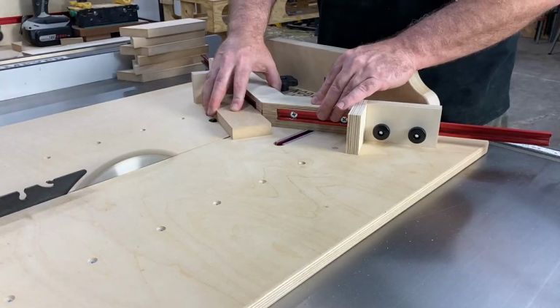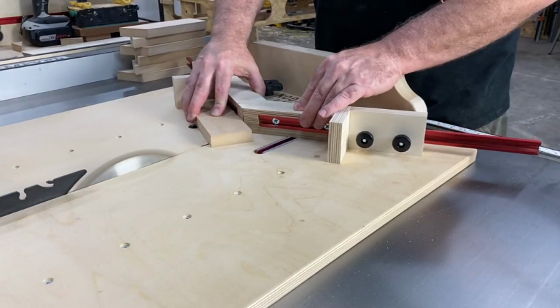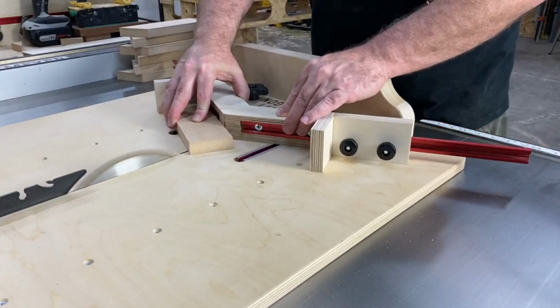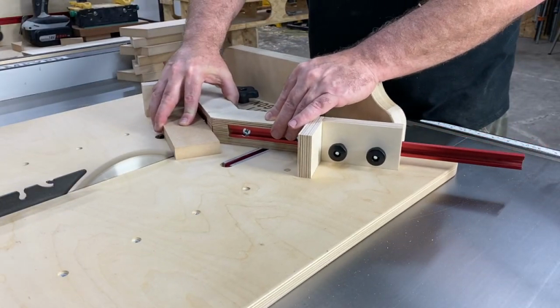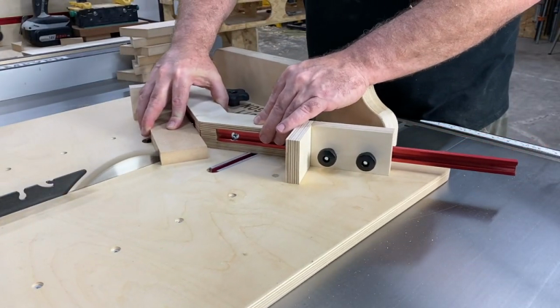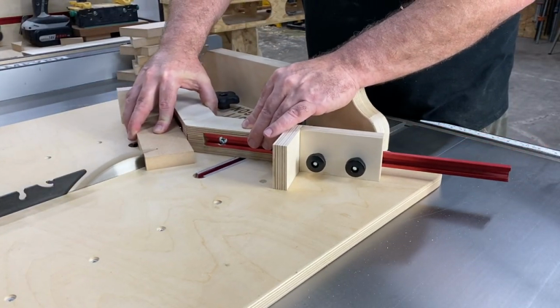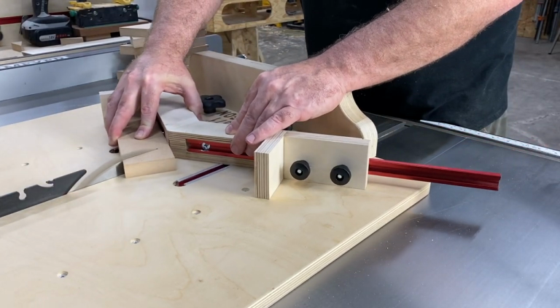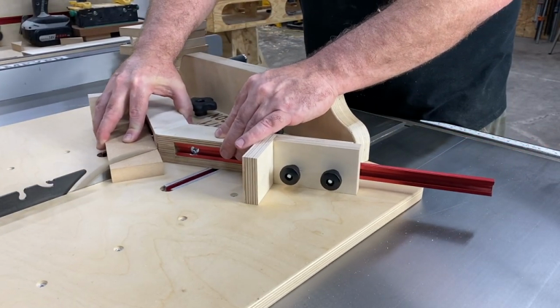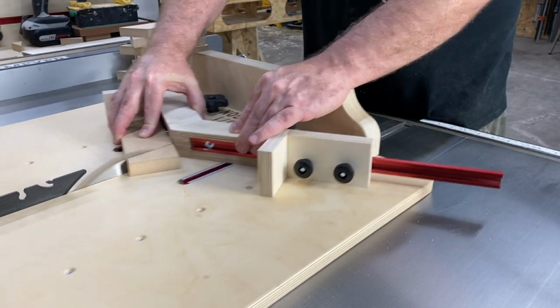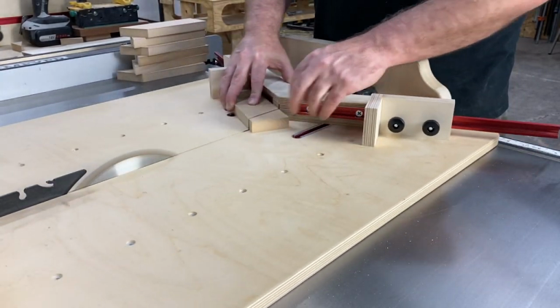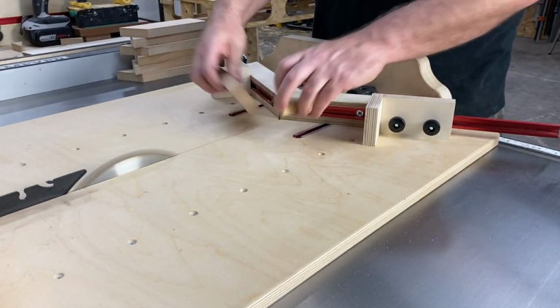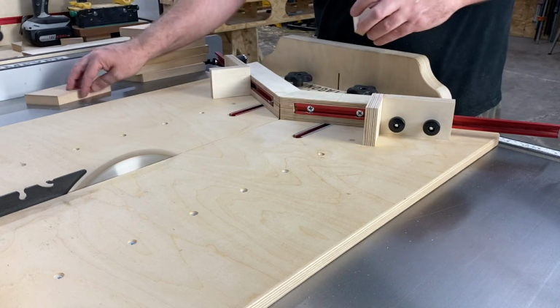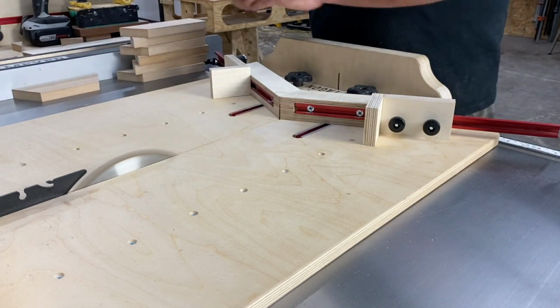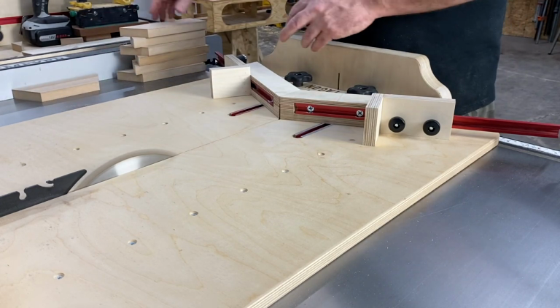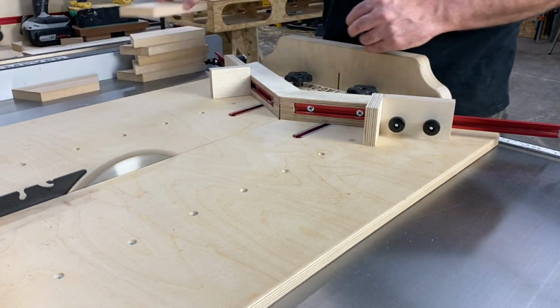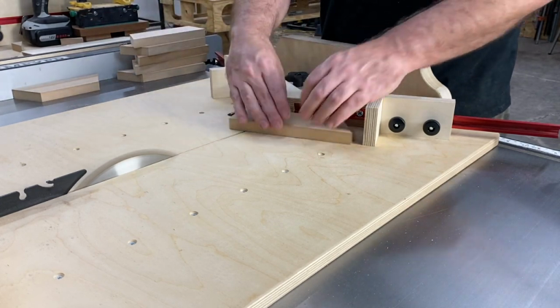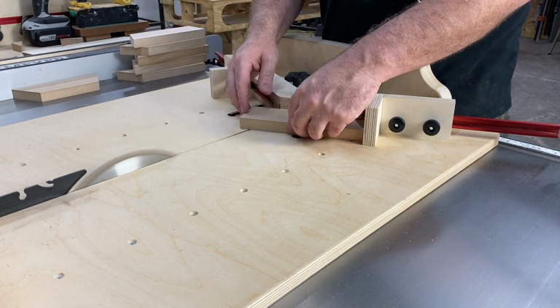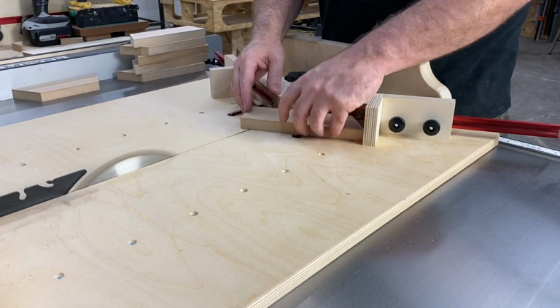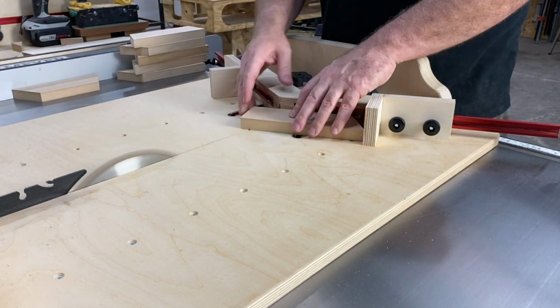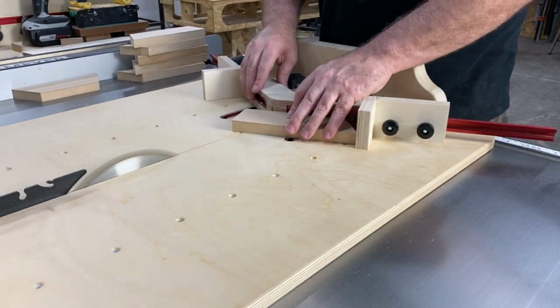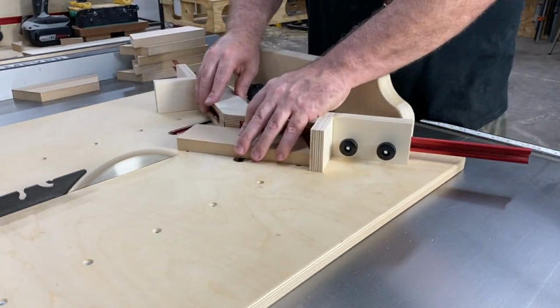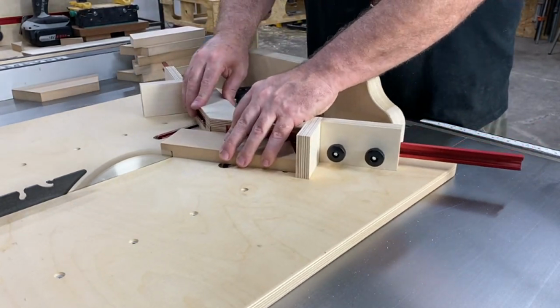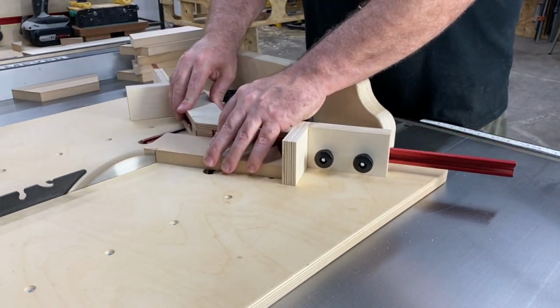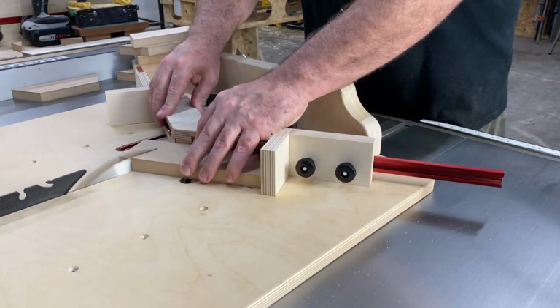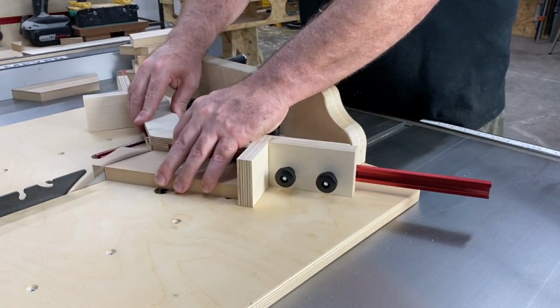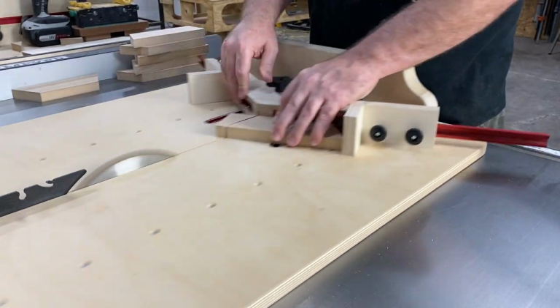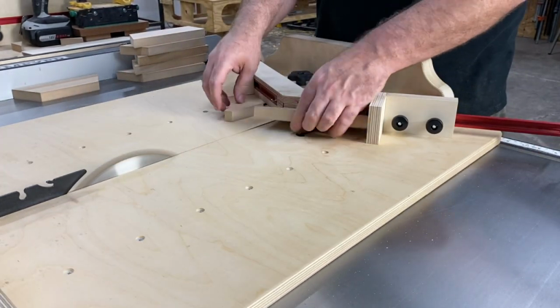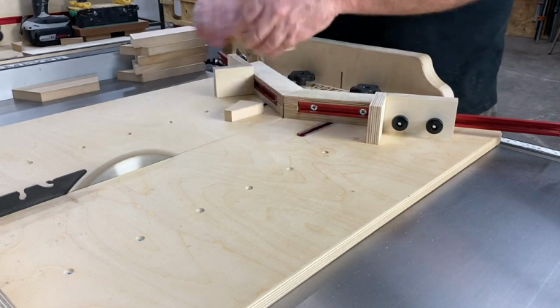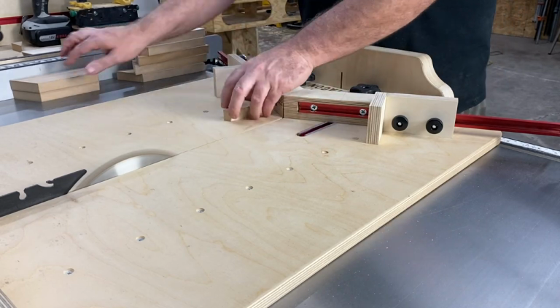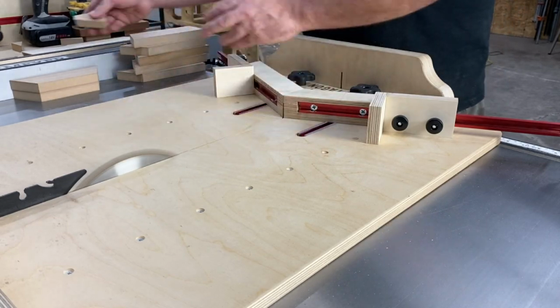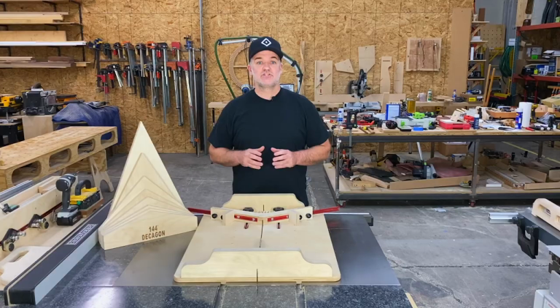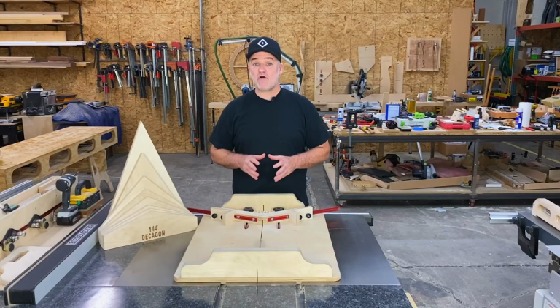With this miter jig, you're using one reference piece to cut both sides. Once you've made an accurate template, you can use it over and over with excellent results.